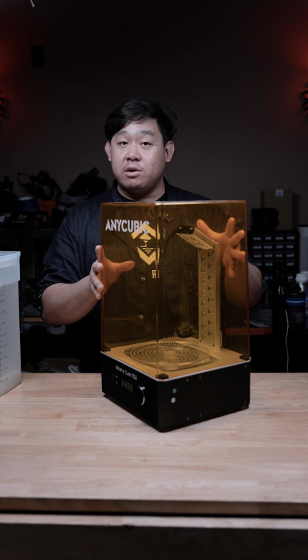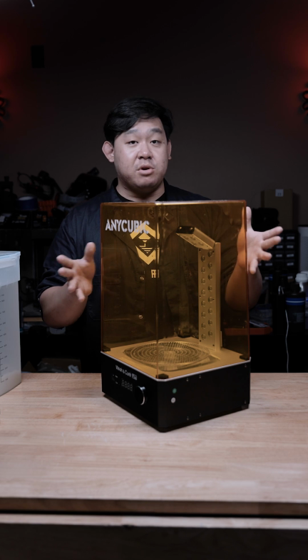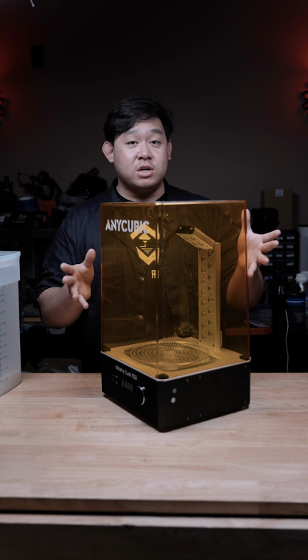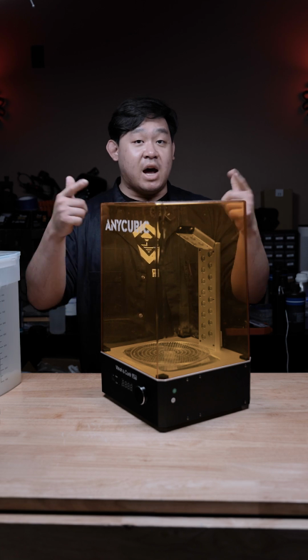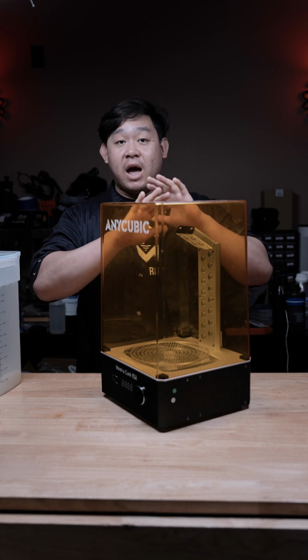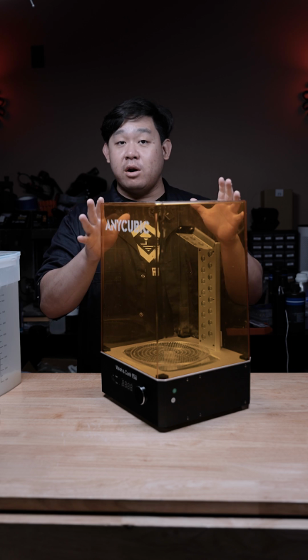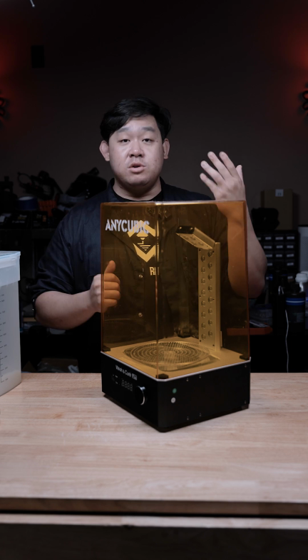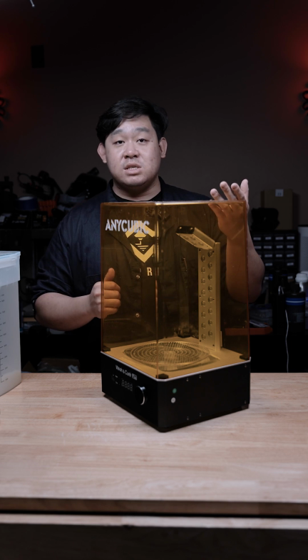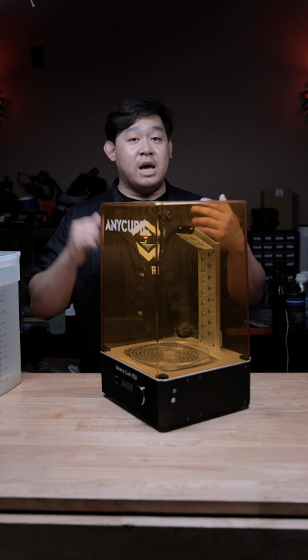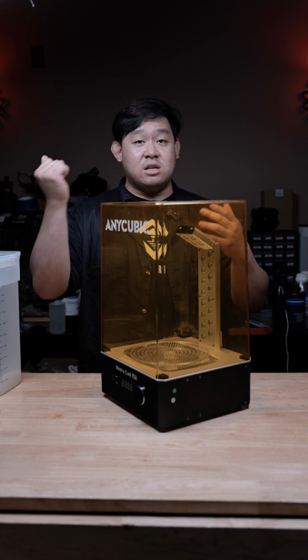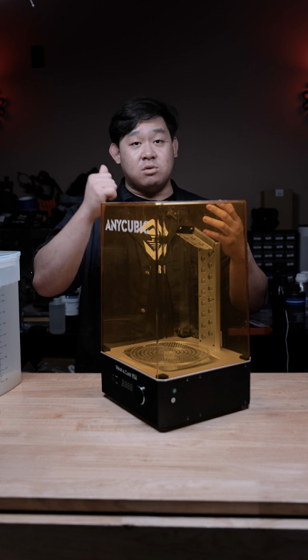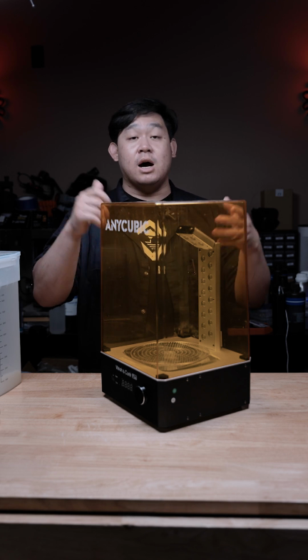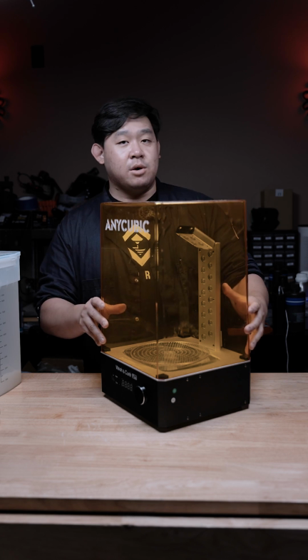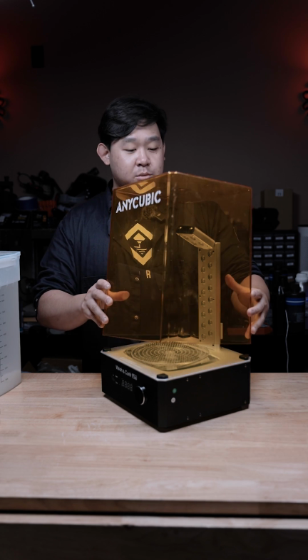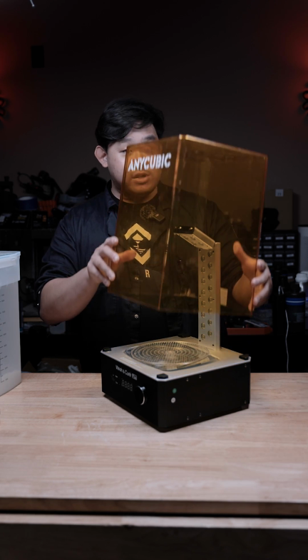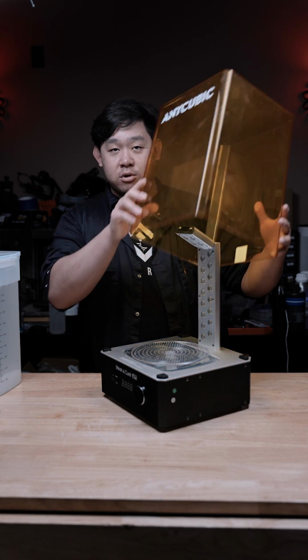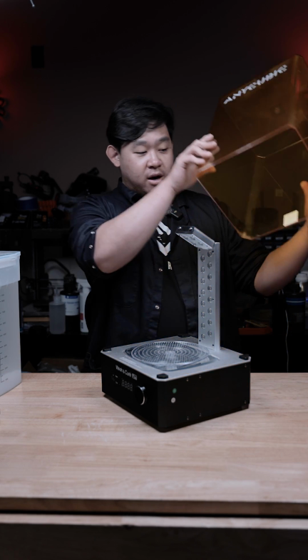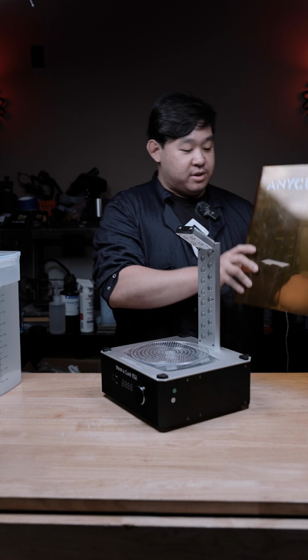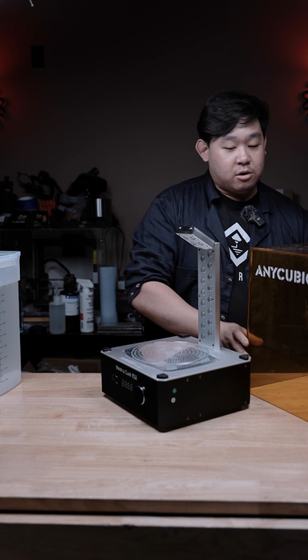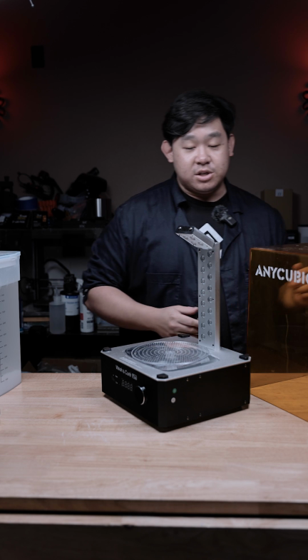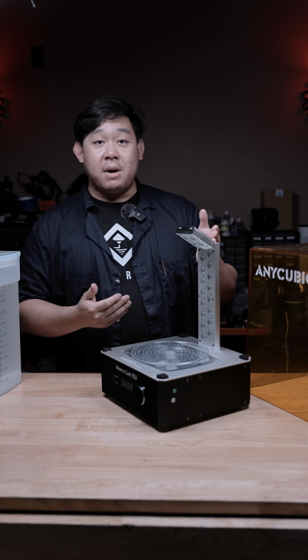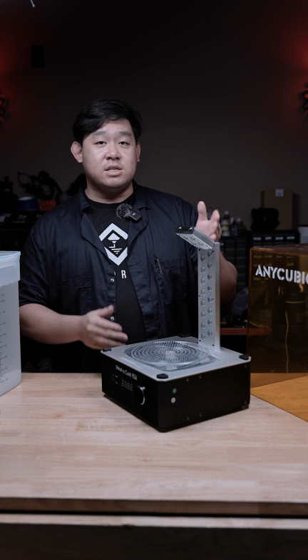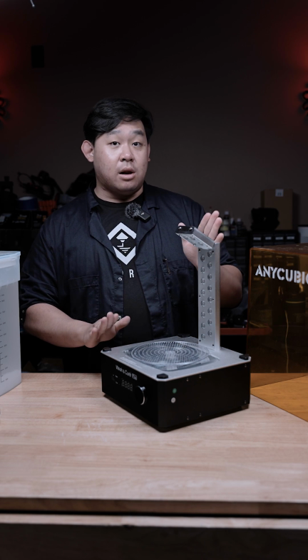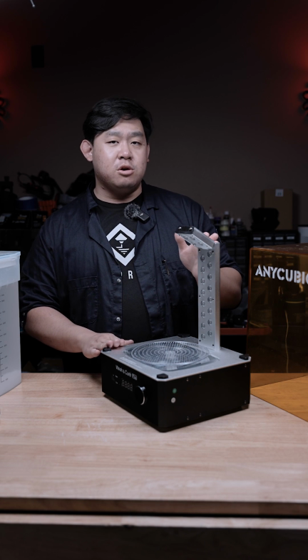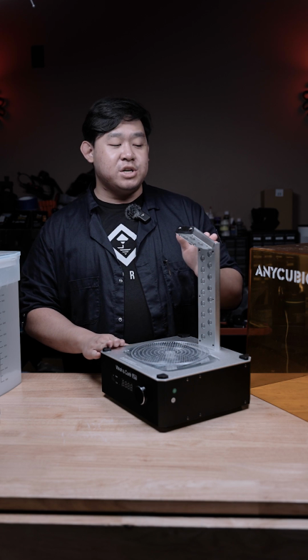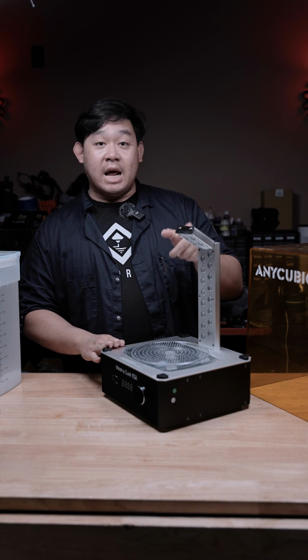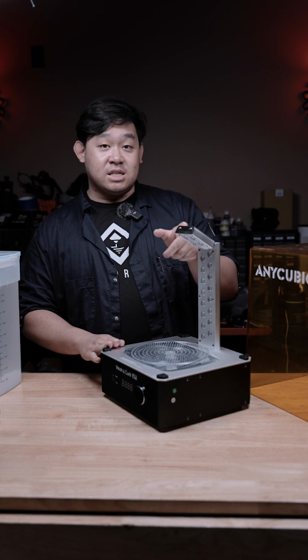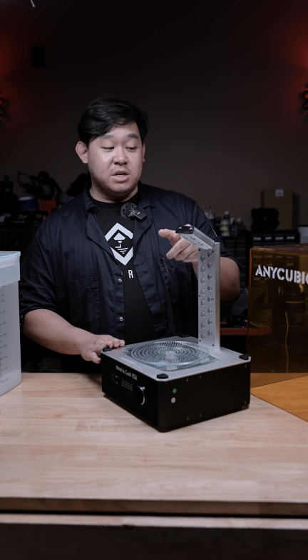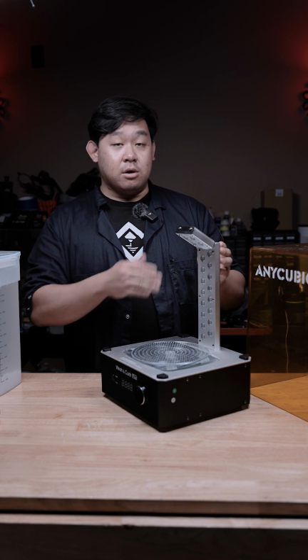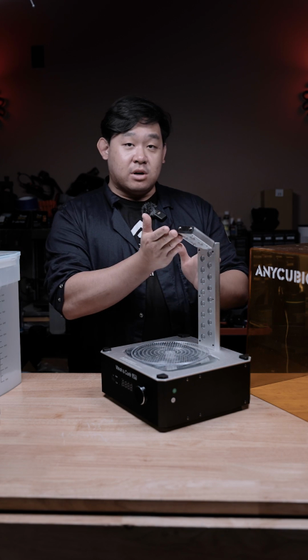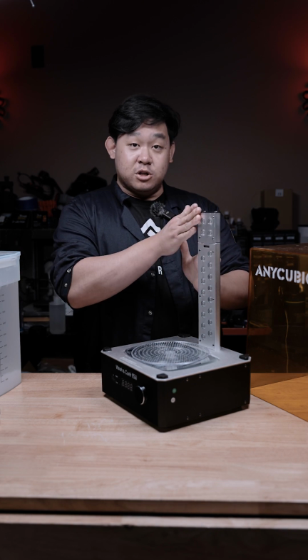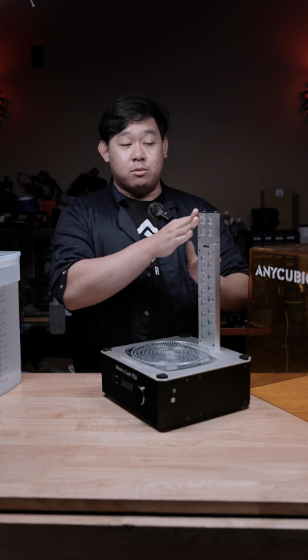Go ahead and grab your Kirin wash station, but if you don't have one at all you can use the sun and a stick to stir things up. Next, go ahead and remove the top portion of the Kirin wash station. In my case this is a larger Kirin wash station — it has this extended piece up here which I'll have to push backwards.